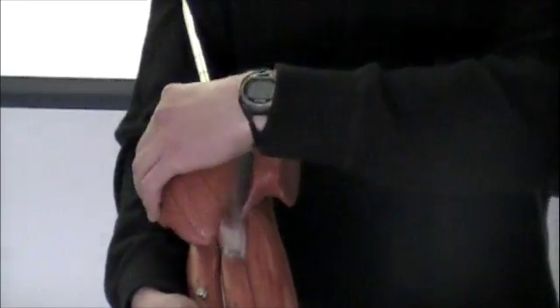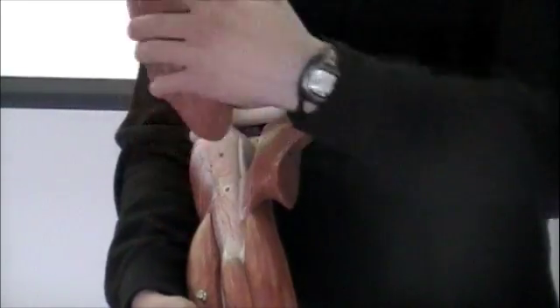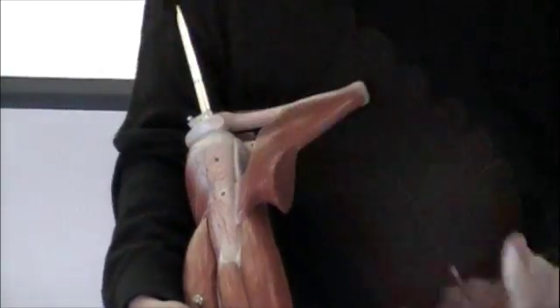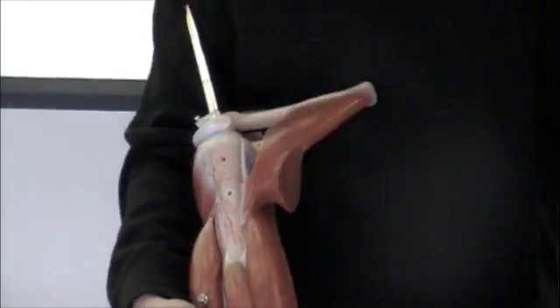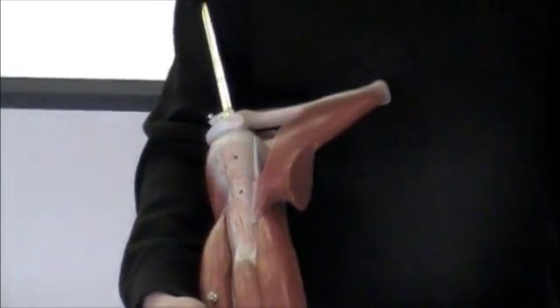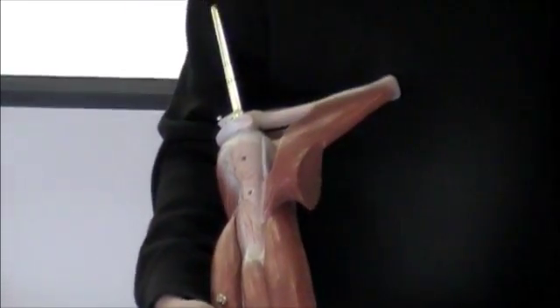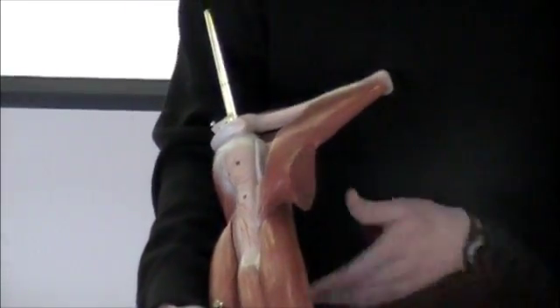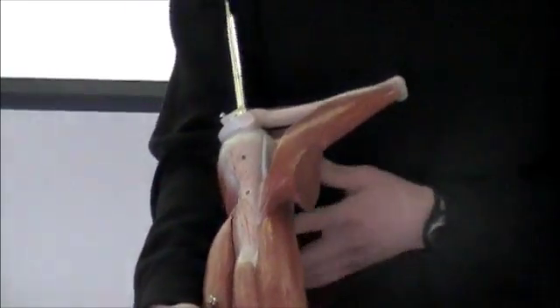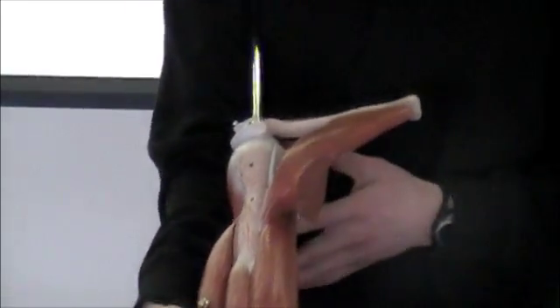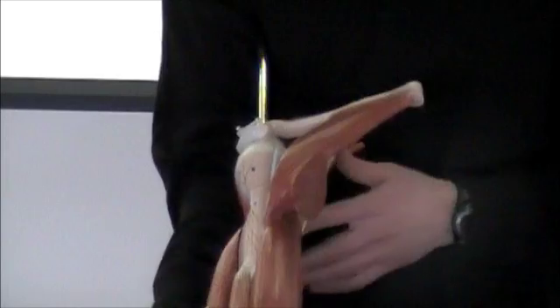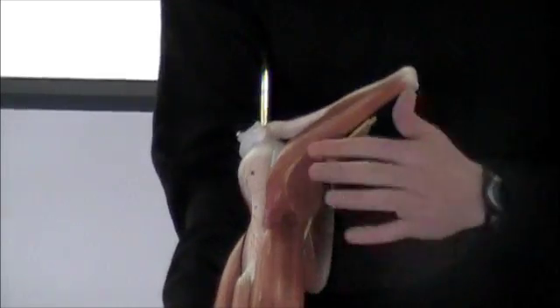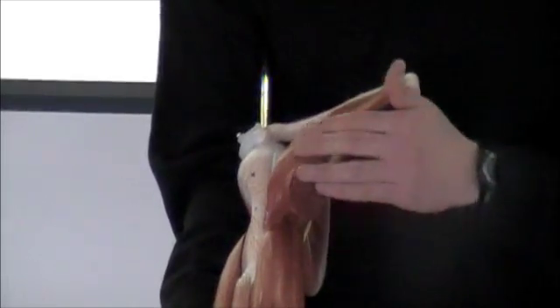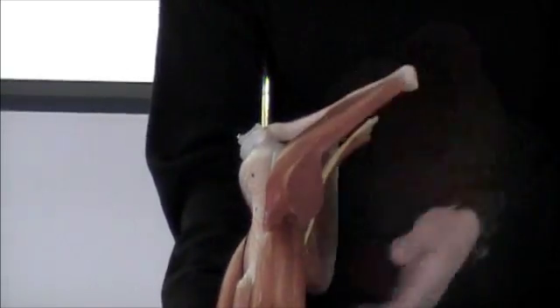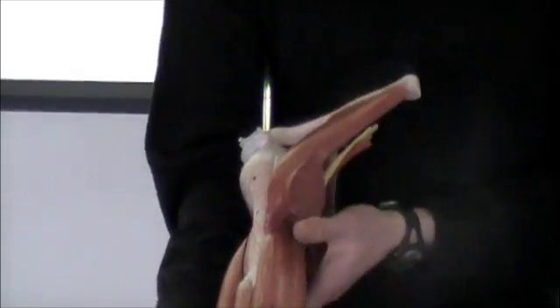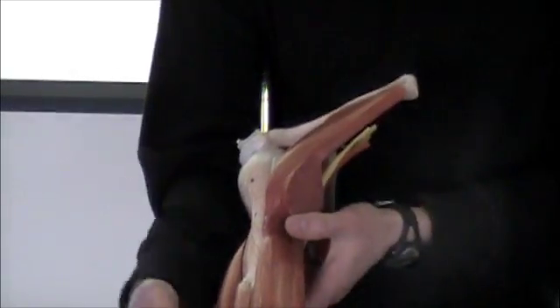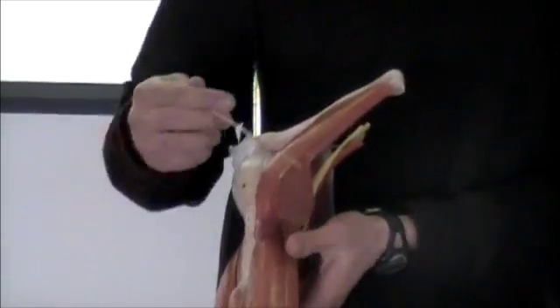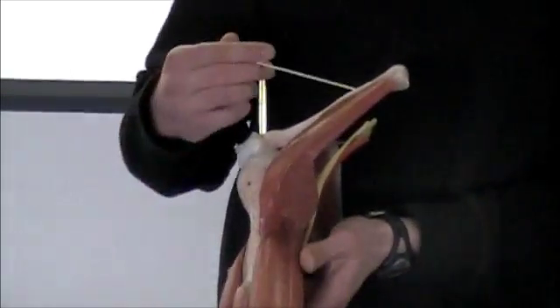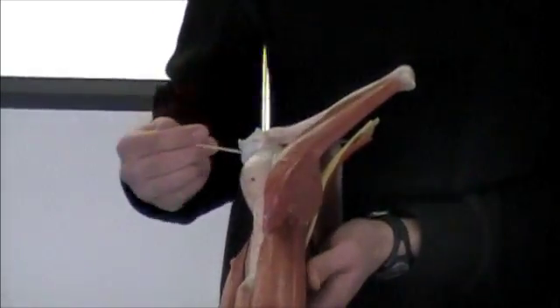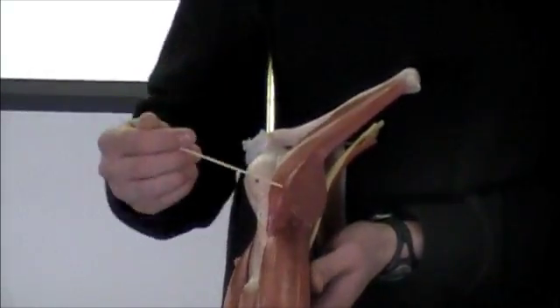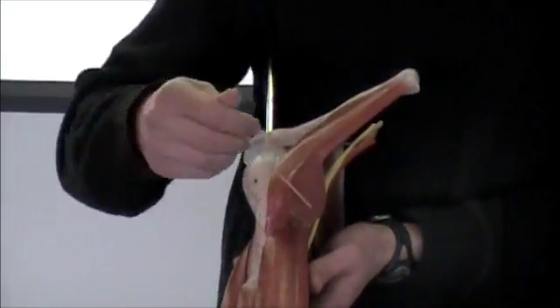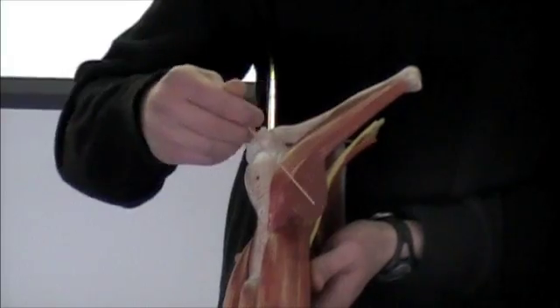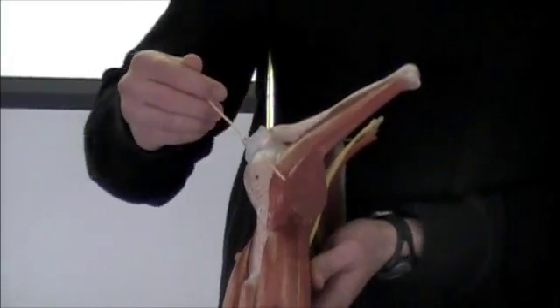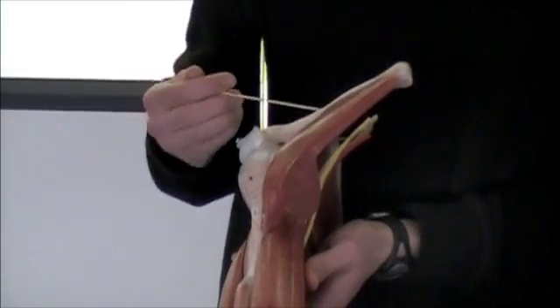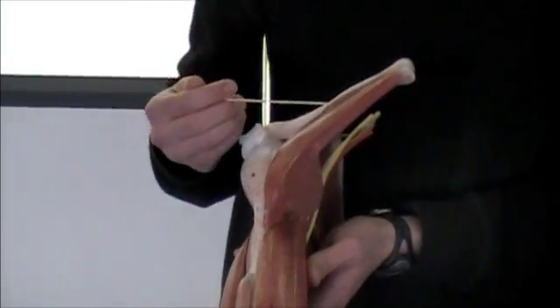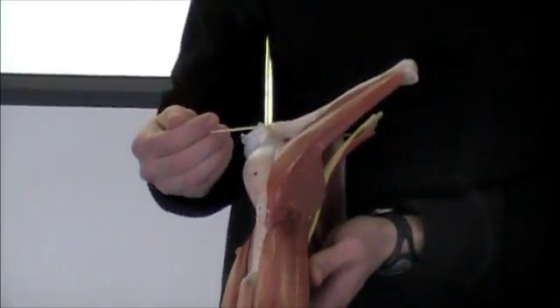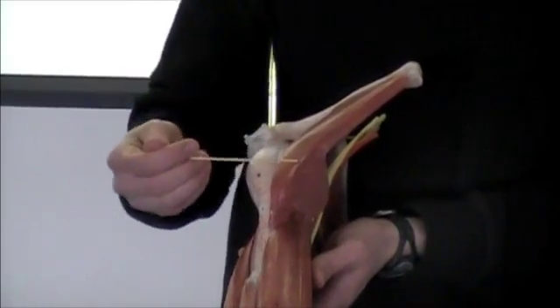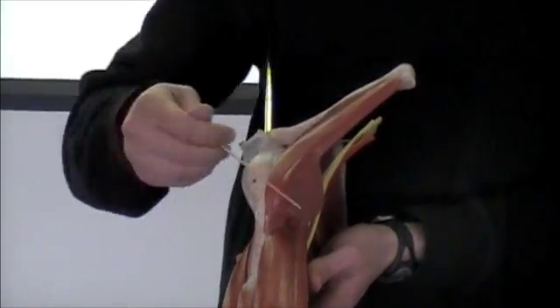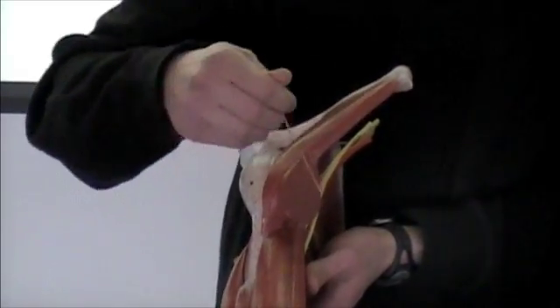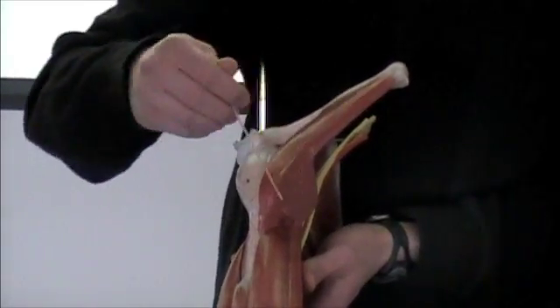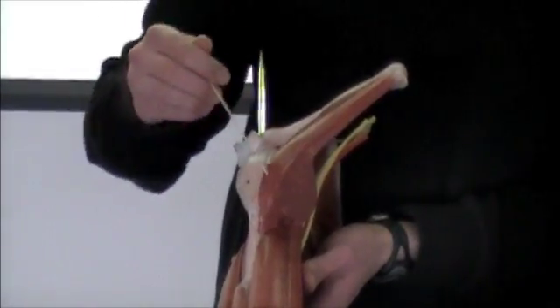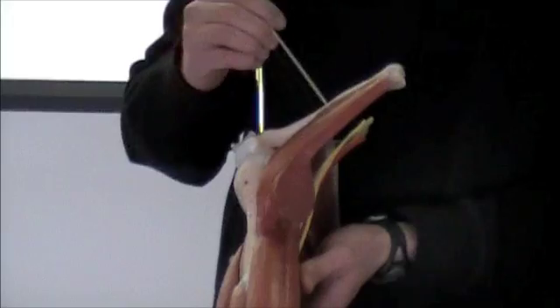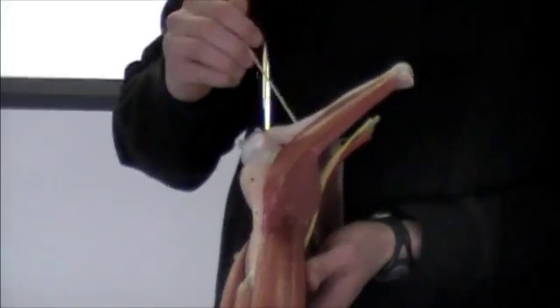I'm just going to take that off so it doesn't get in the way. This muscle that we can see right here is your pectoralis major. It's only a small piece of it, but that's what this muscle is symbolizing.